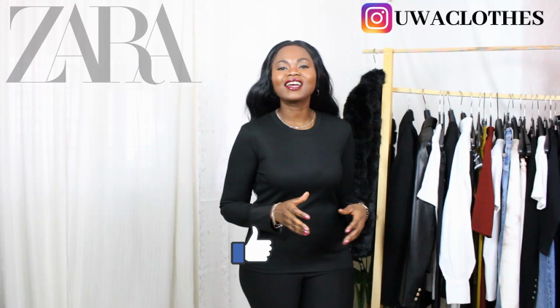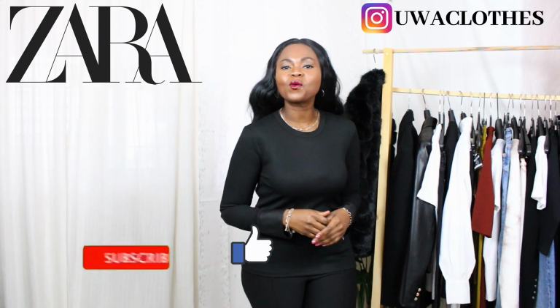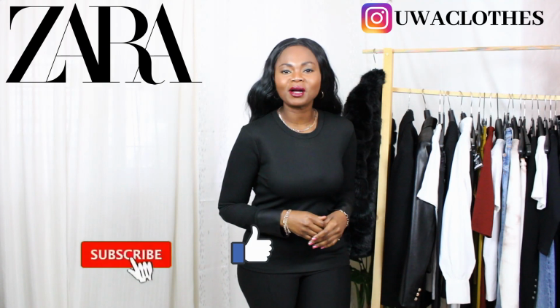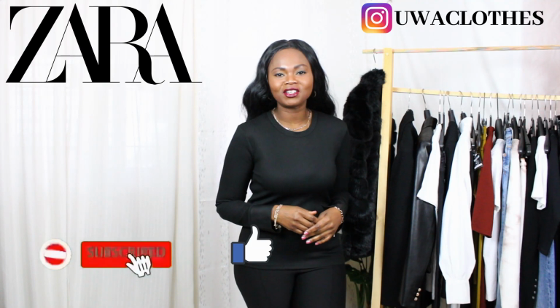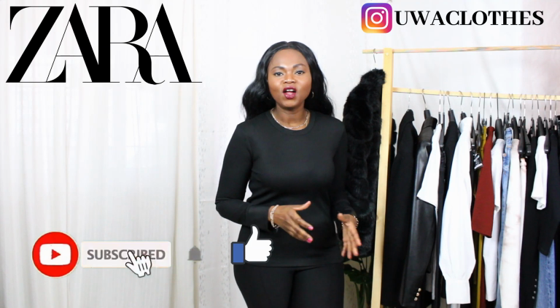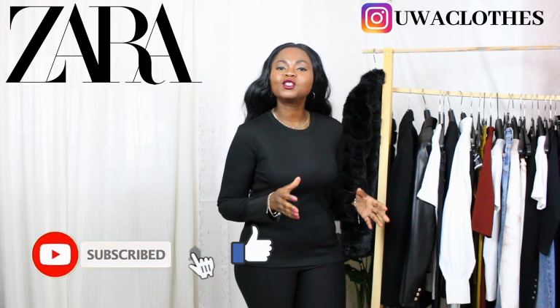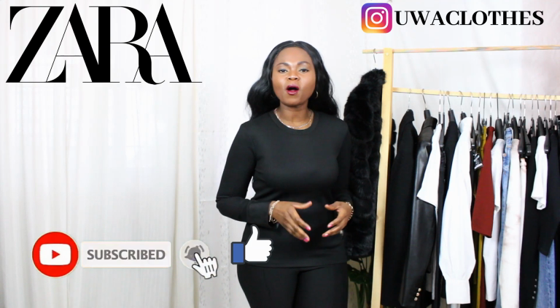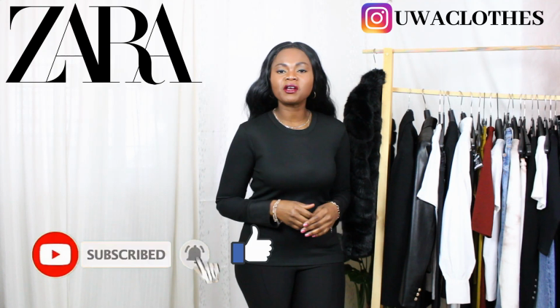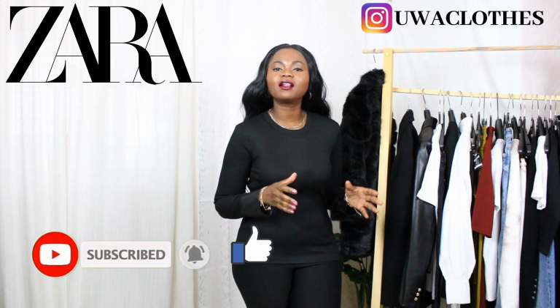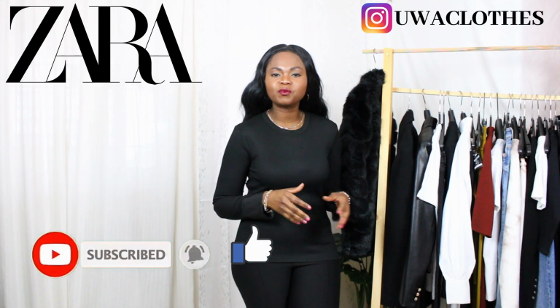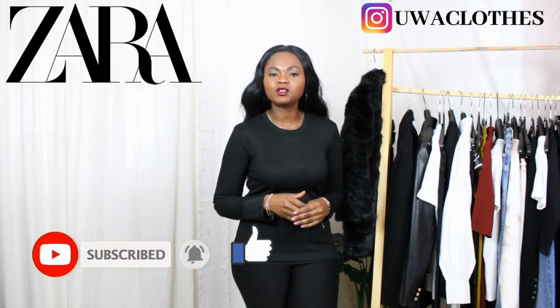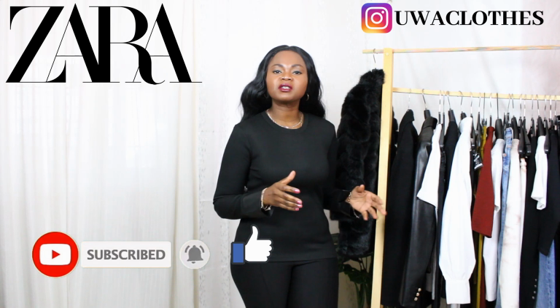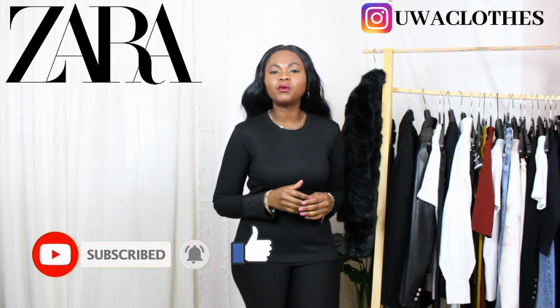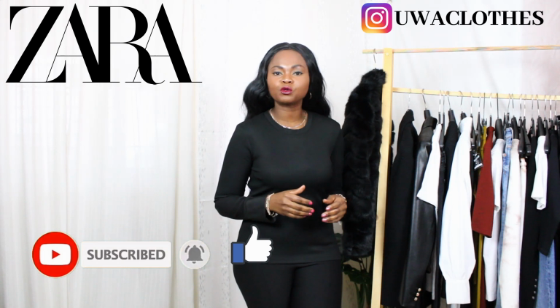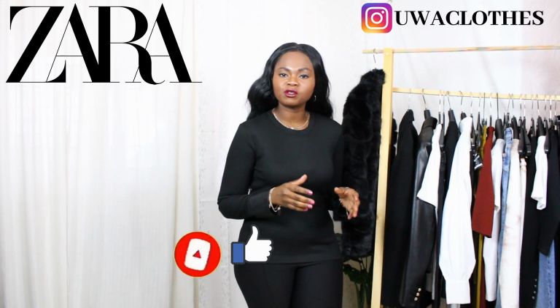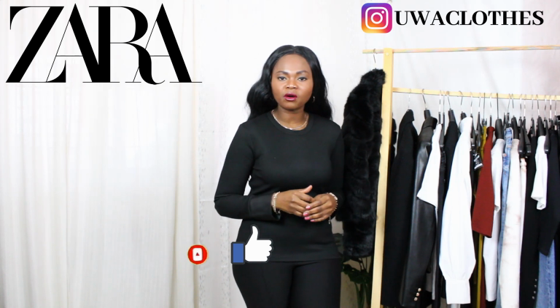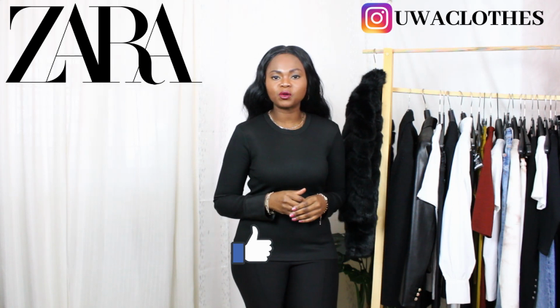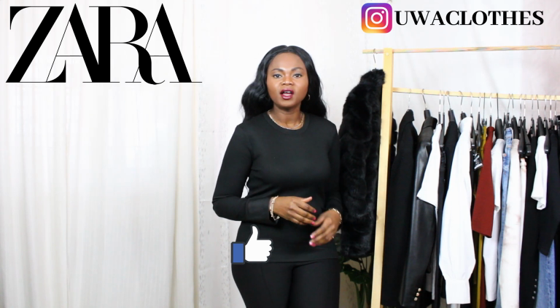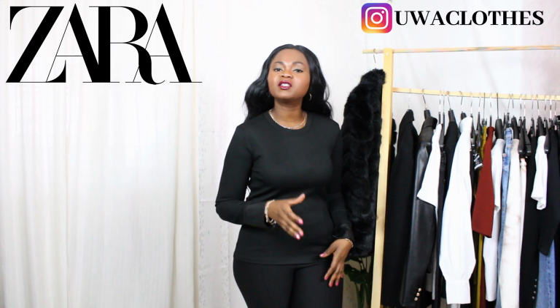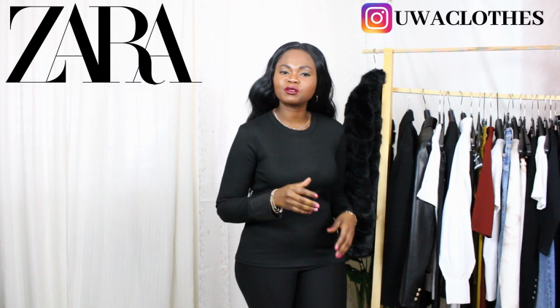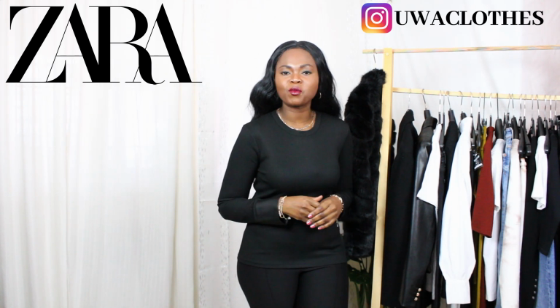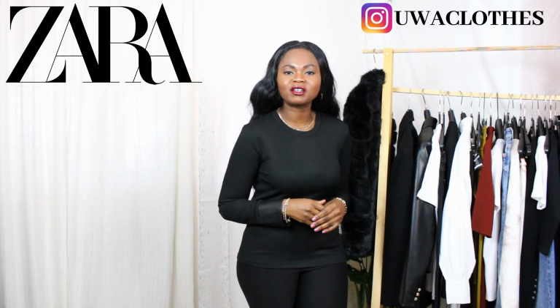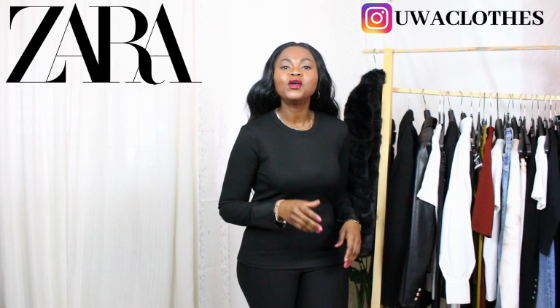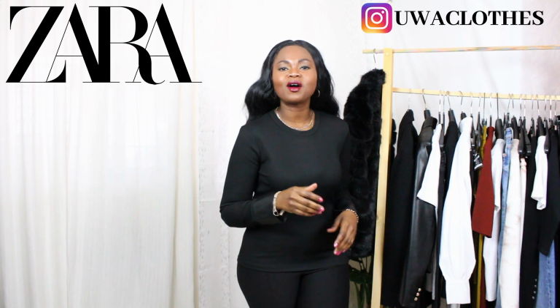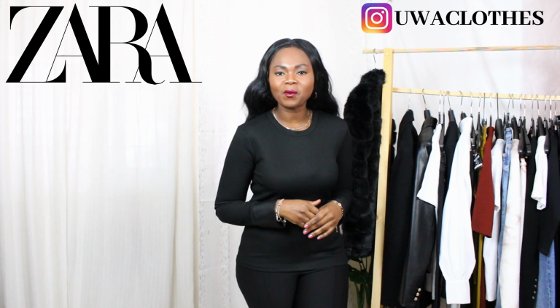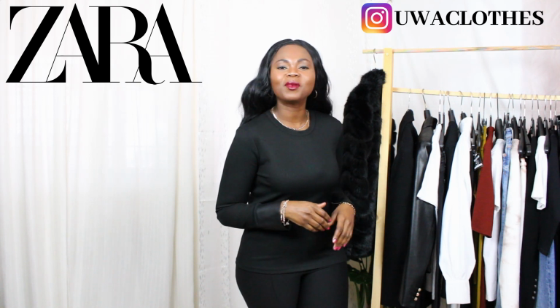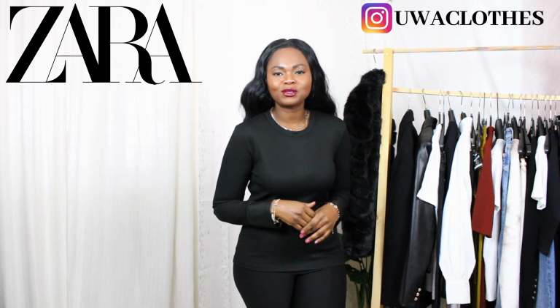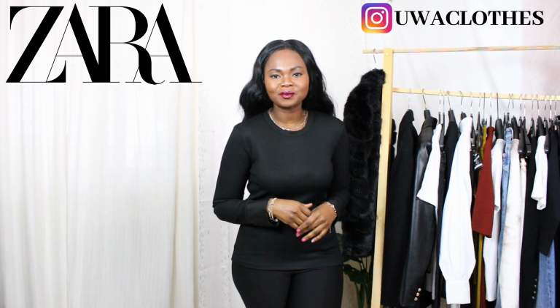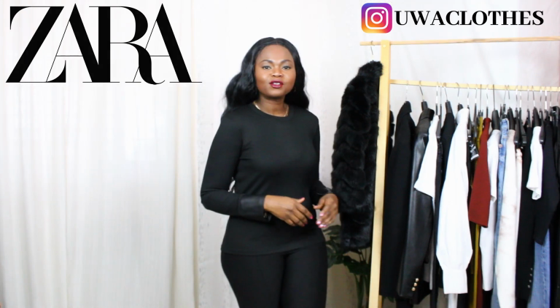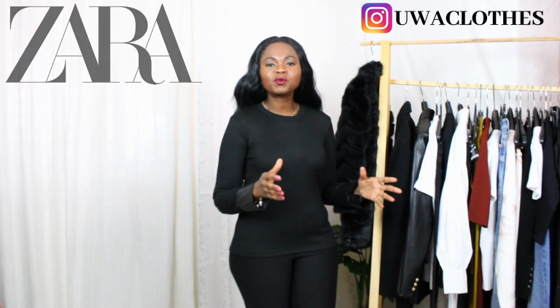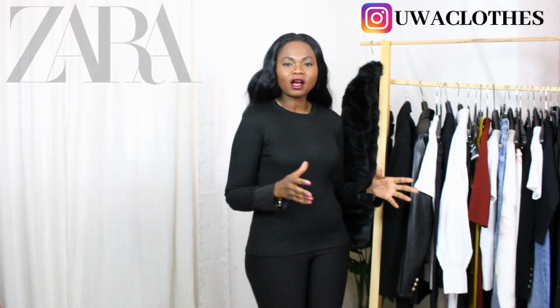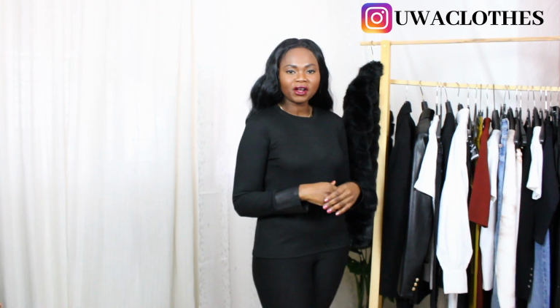Hi guys, welcome back to my channel. In this video I will be sharing my classic pieces — the pieces I will be wearing non-stop from my winter collection. If this is the first time you're coming across my channel, you are very welcome. My name is Owa.